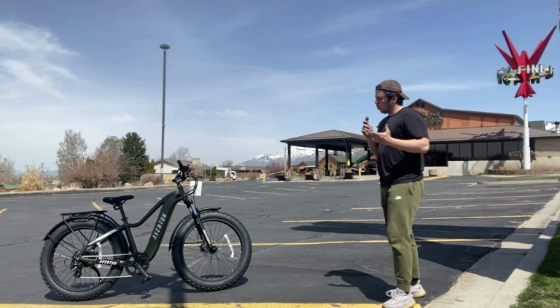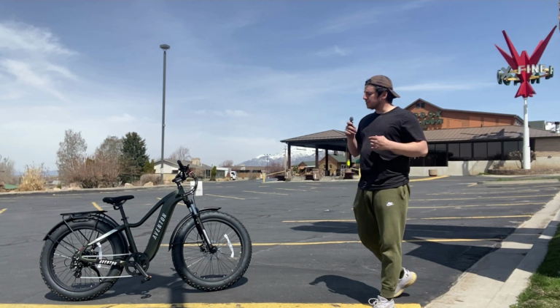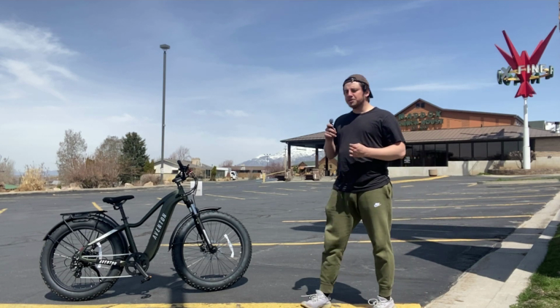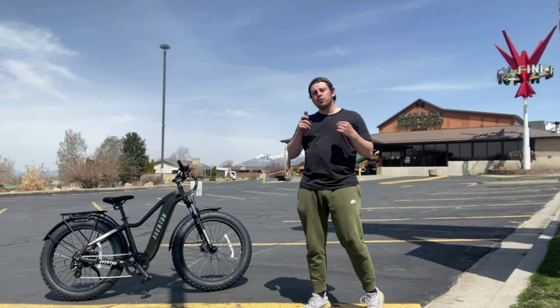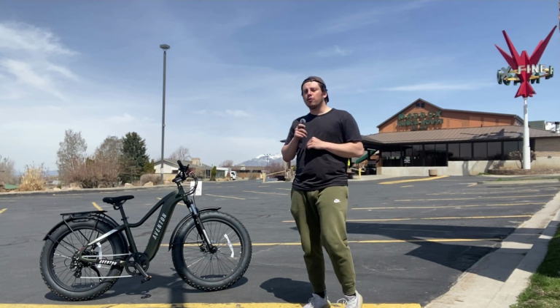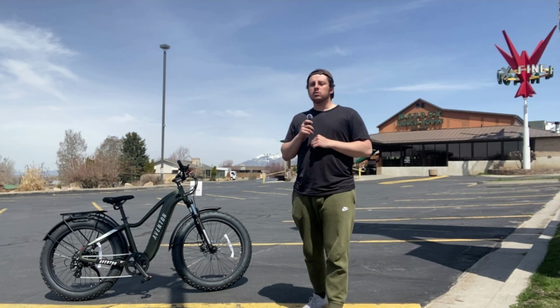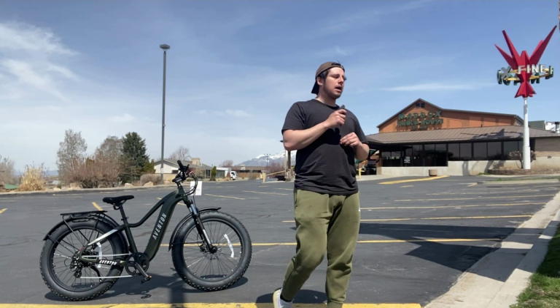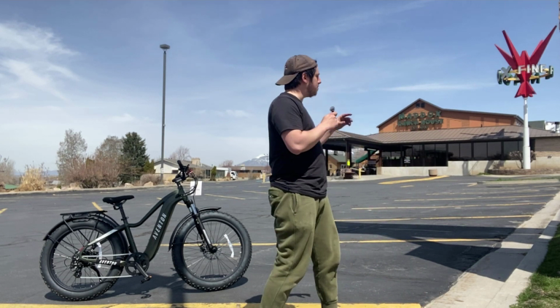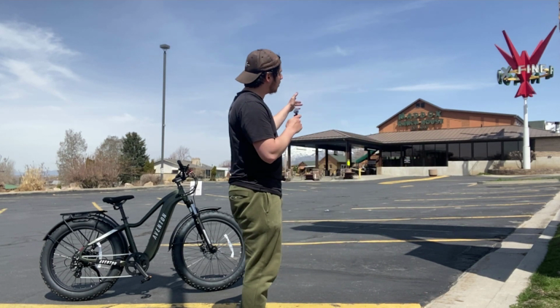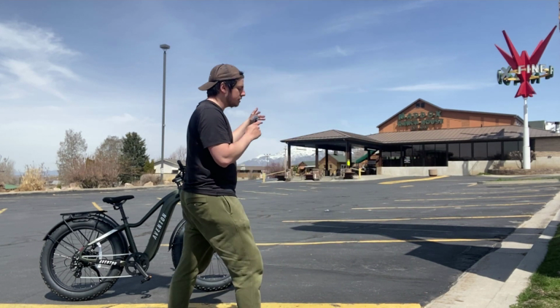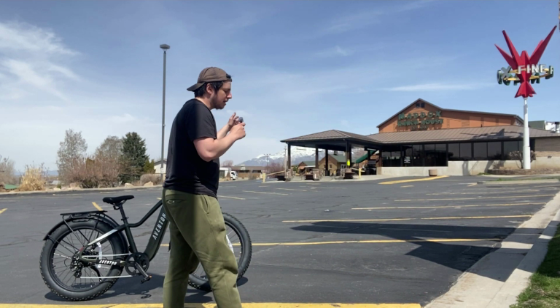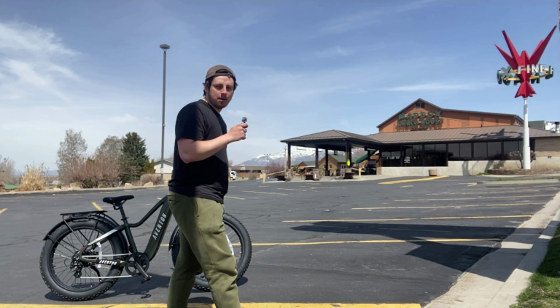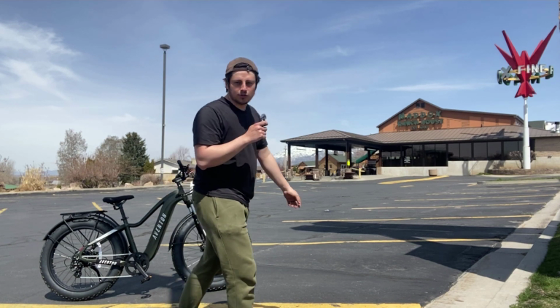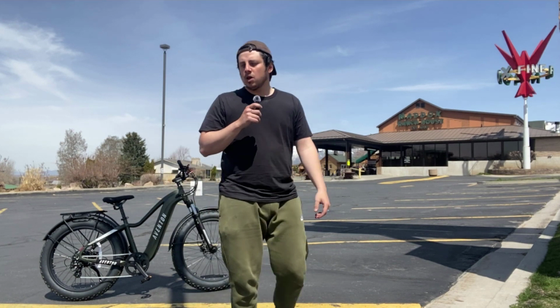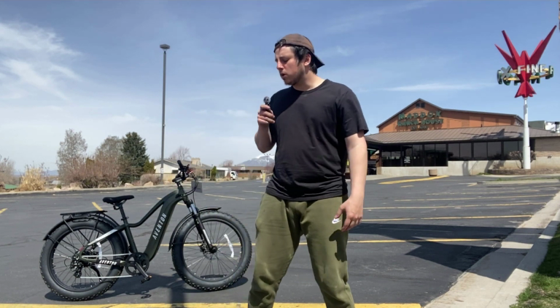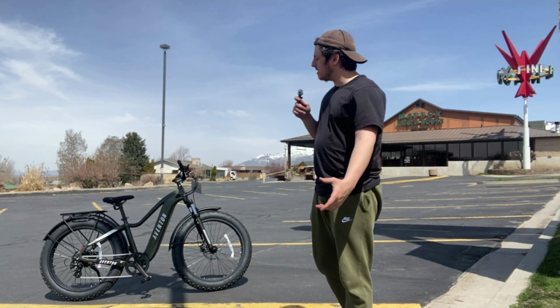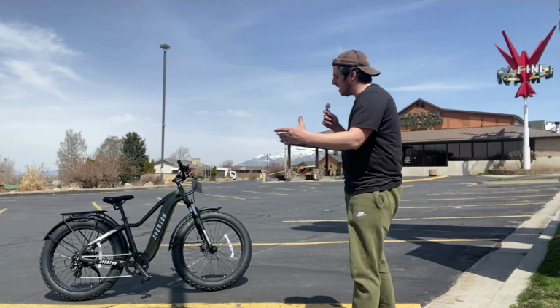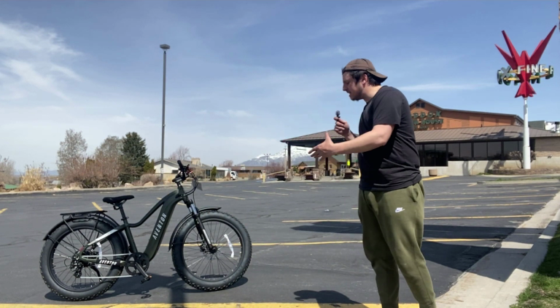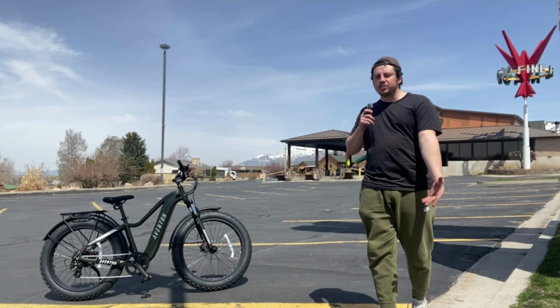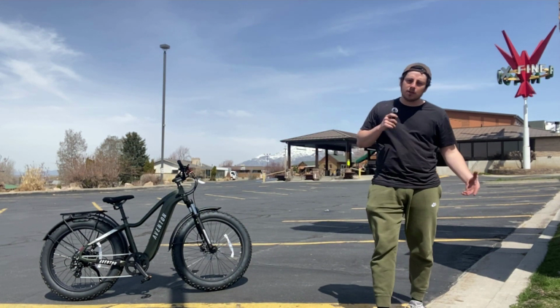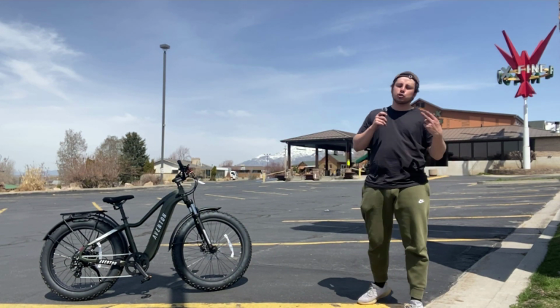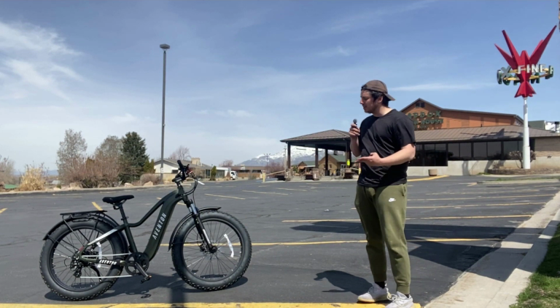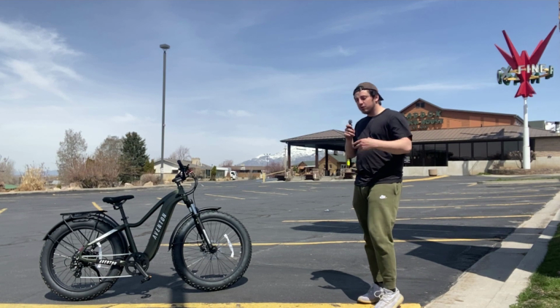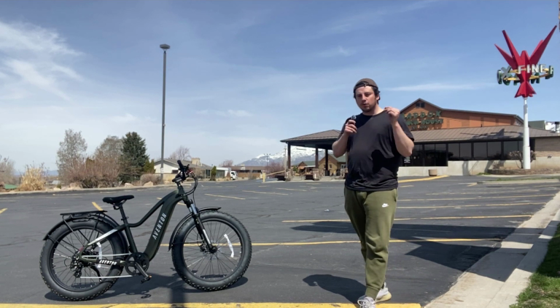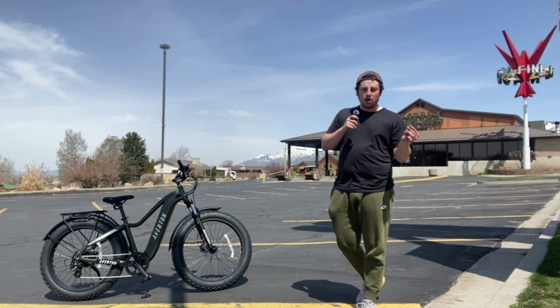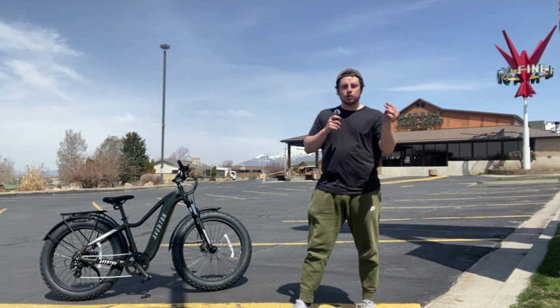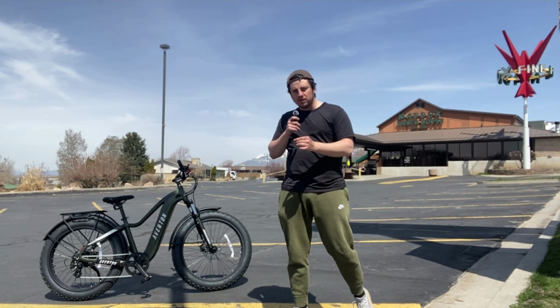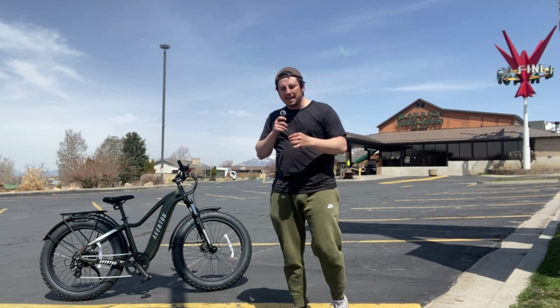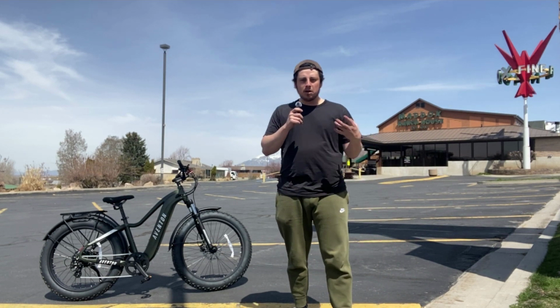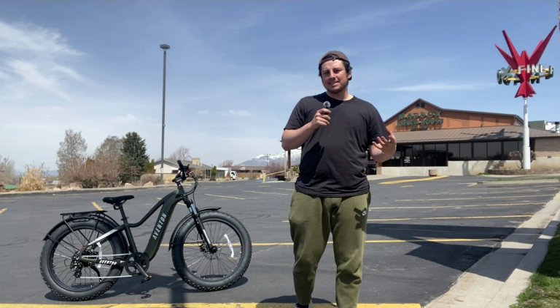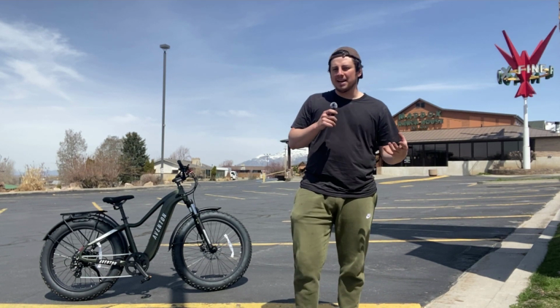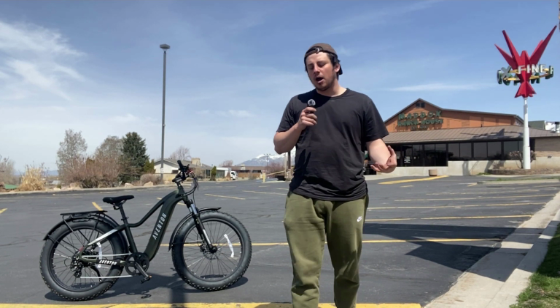What's up guys, my name is Mitchell coming to you from beautiful Perry, Utah, outside of Maddox Ranch House, the classic family restaurant. What we want to talk about today is the Aventon Adventure. For the past two months, if you count the version one and the version two of this bike, it's been our best-selling bike in the shop.